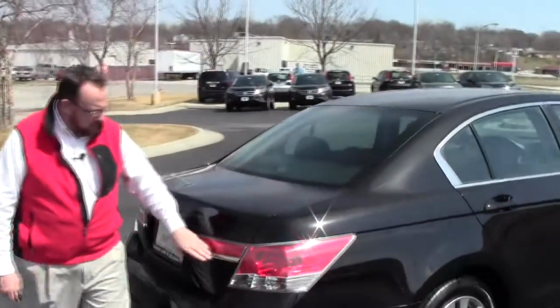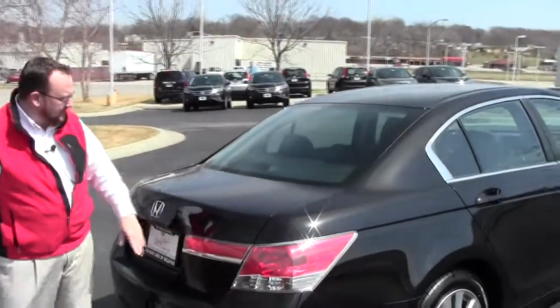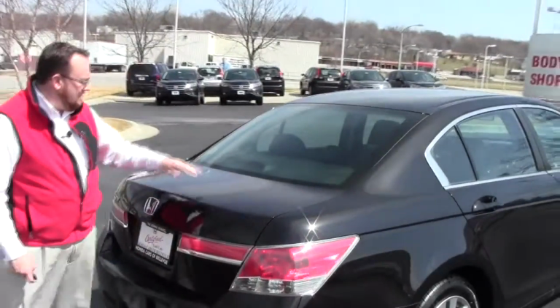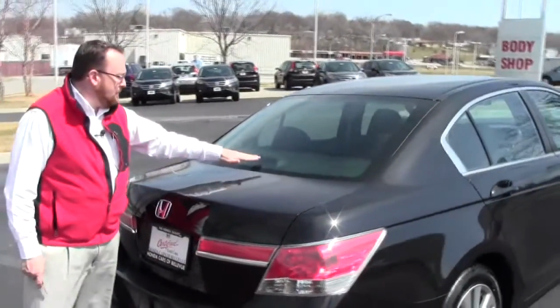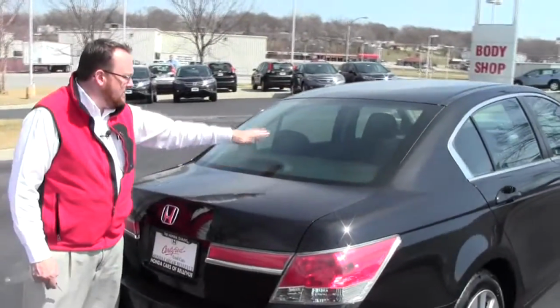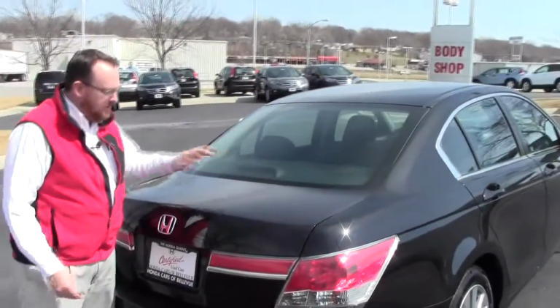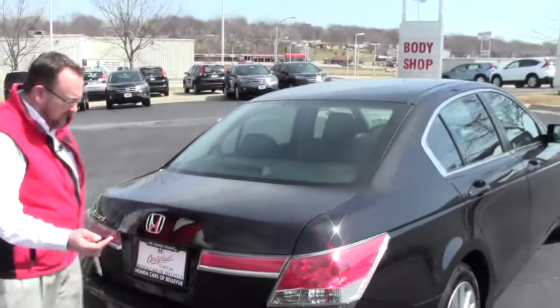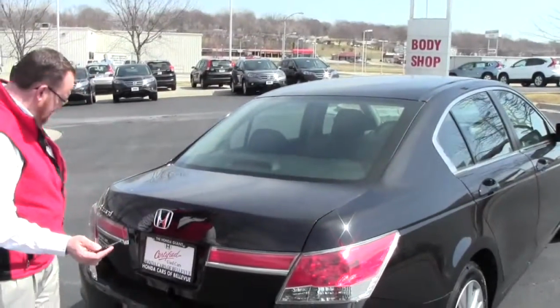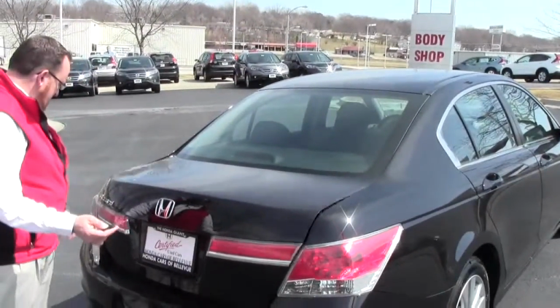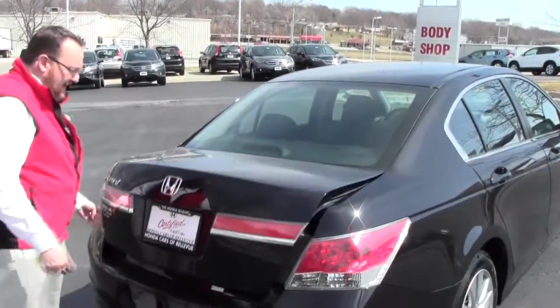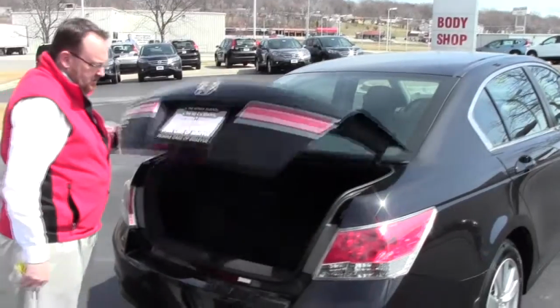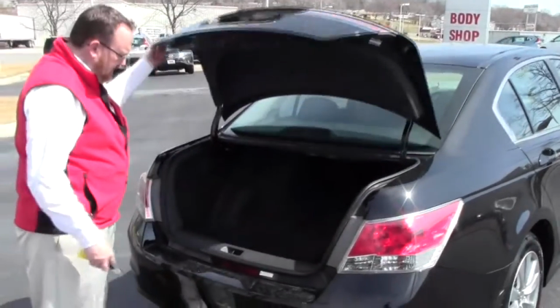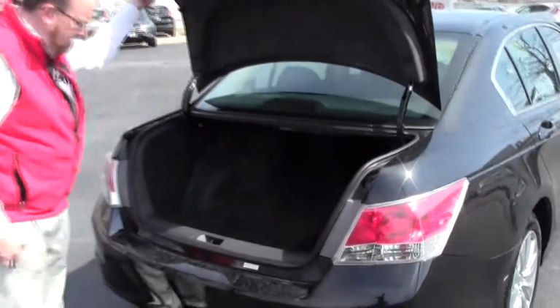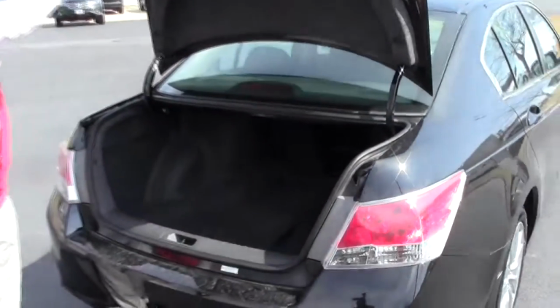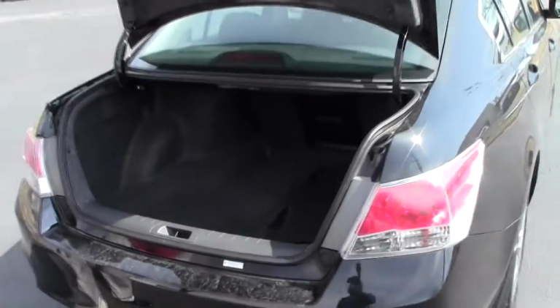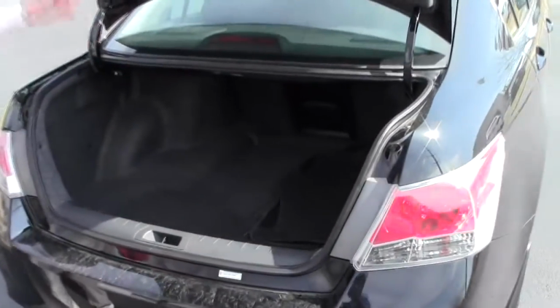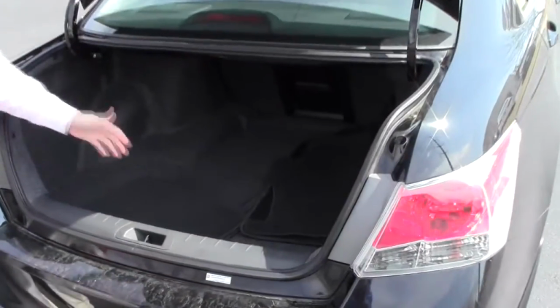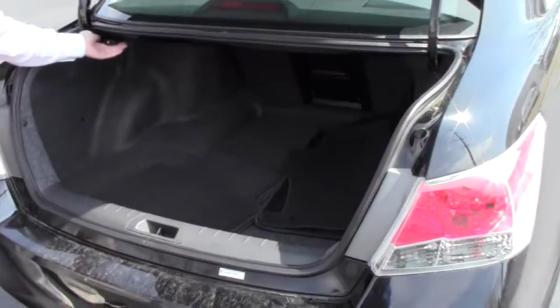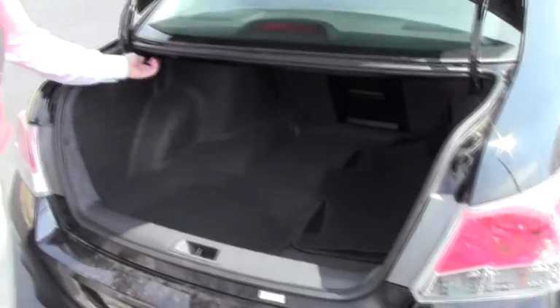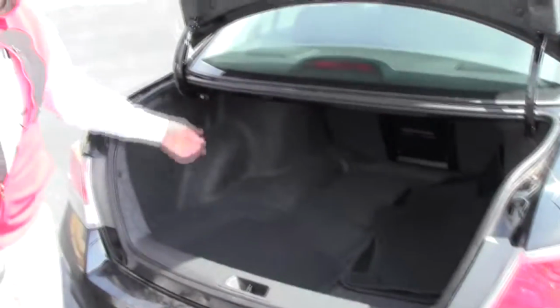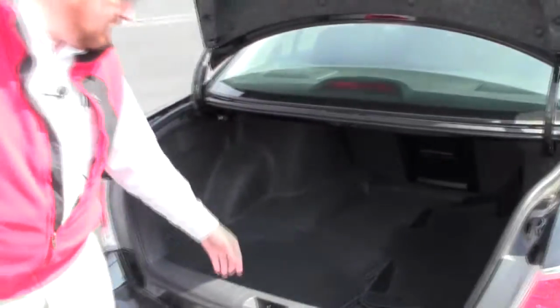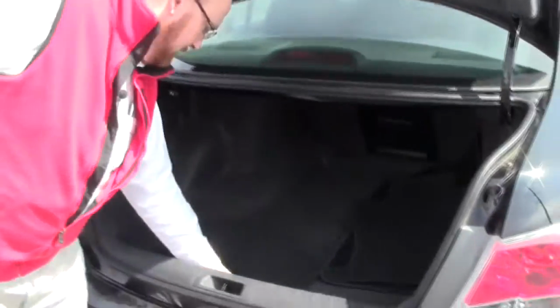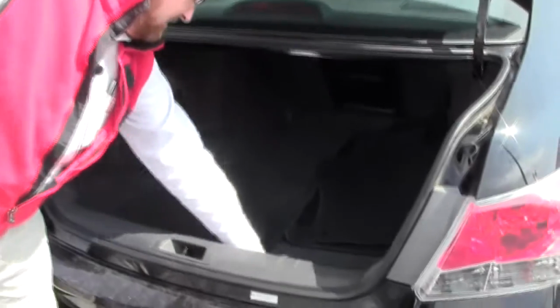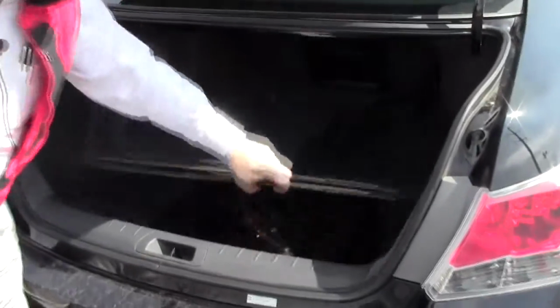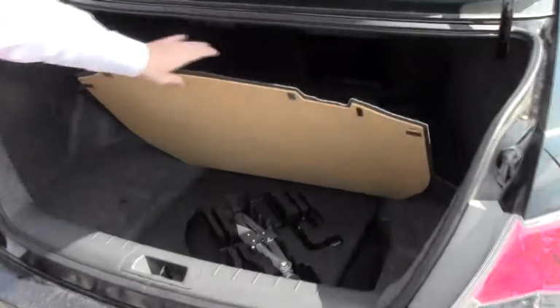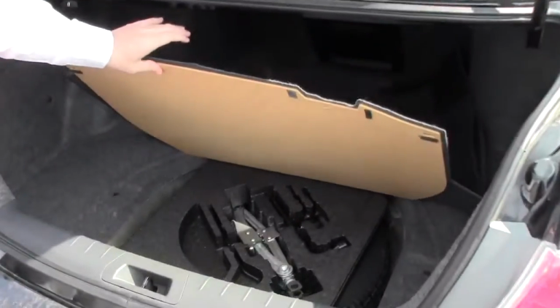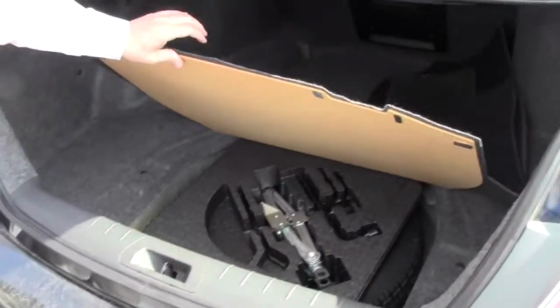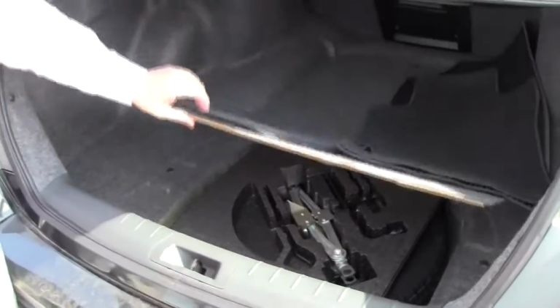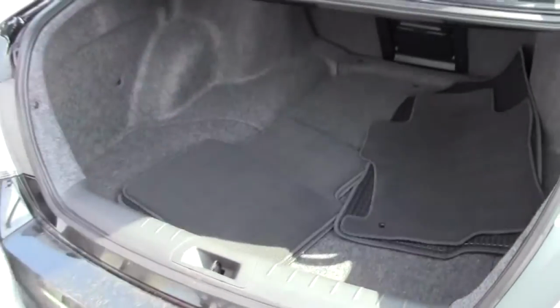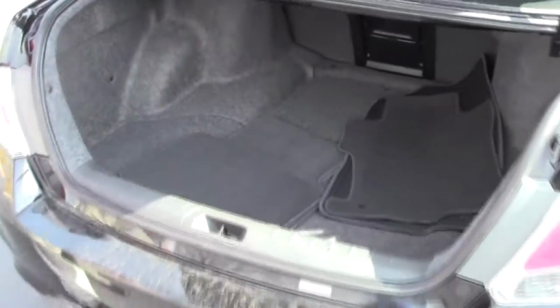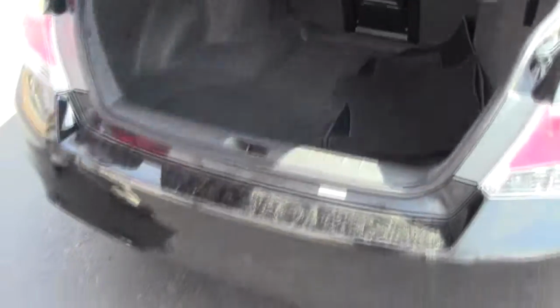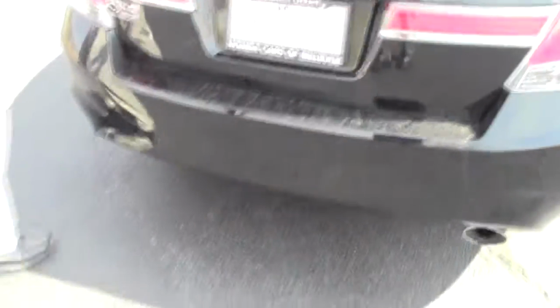Wraparound tail lights, high mount brake light, rear window defrost, and remote access to the trunk. Lots of room in the back — all the floor mats are here. Fold down seats if you need additional space. Spare tire, jack, and tools. The spare doesn't look like it's ever been on the ground.